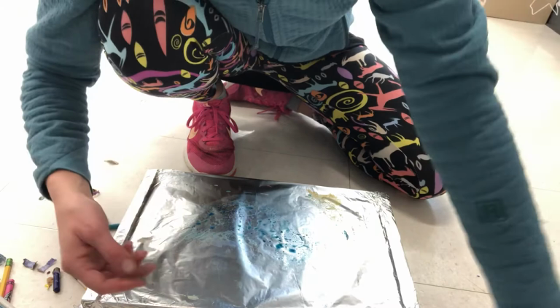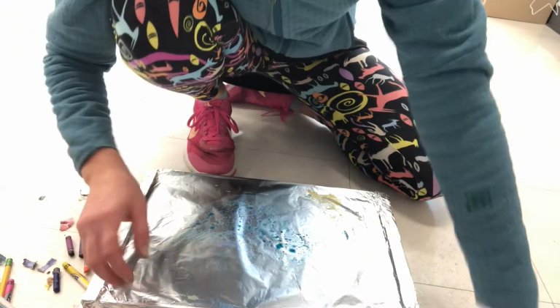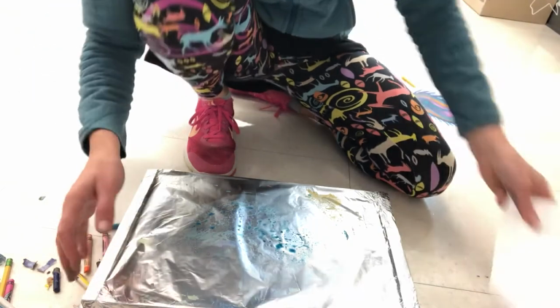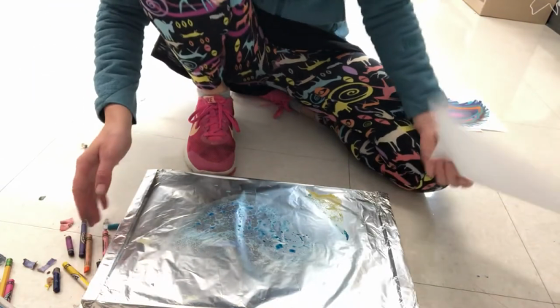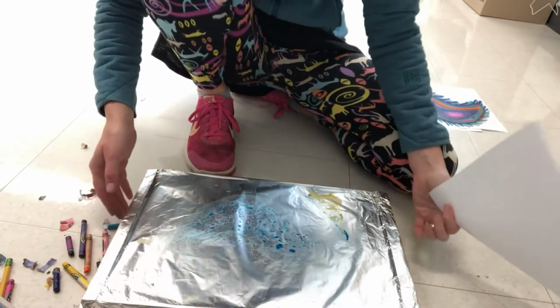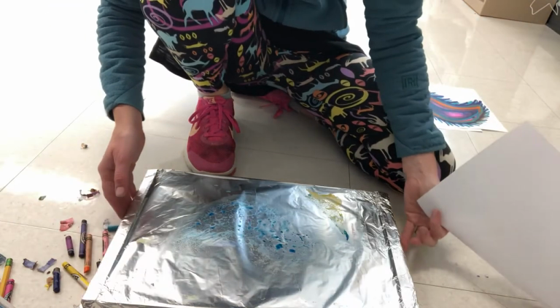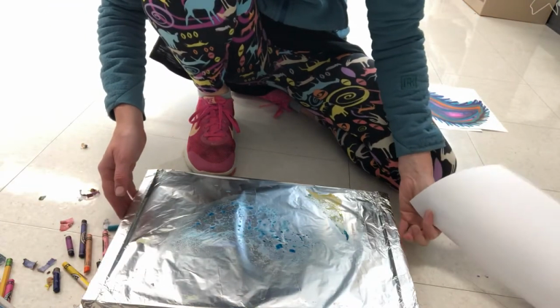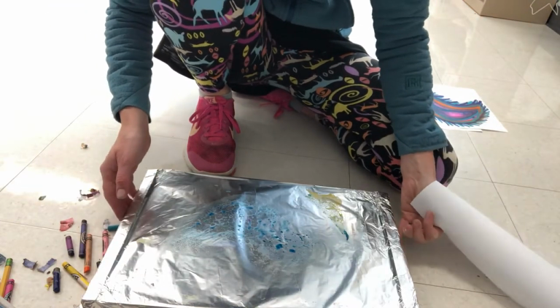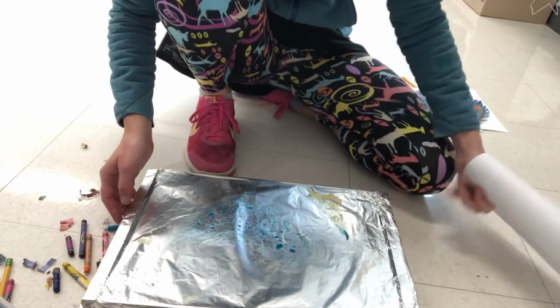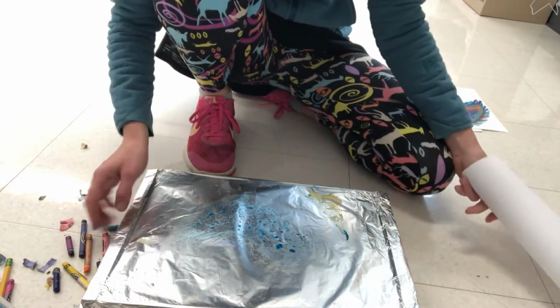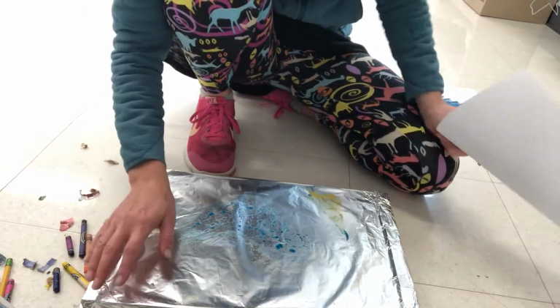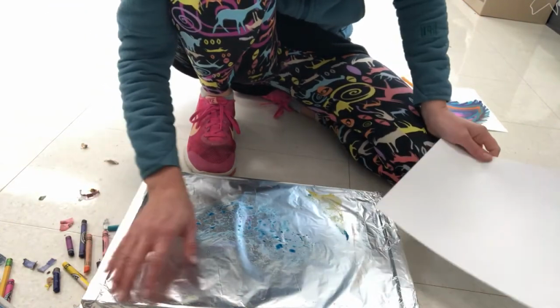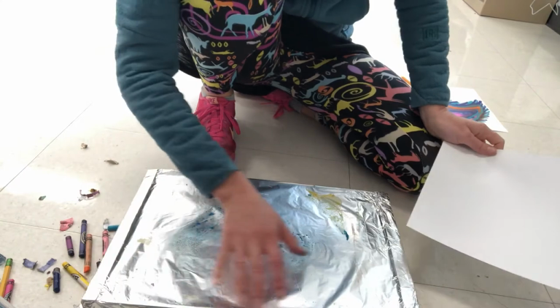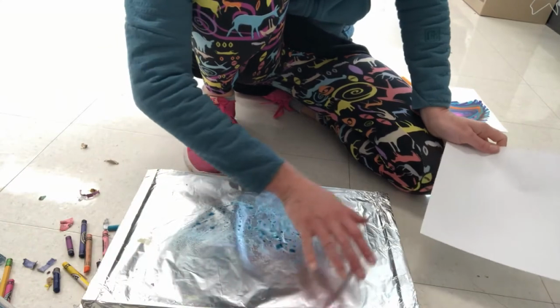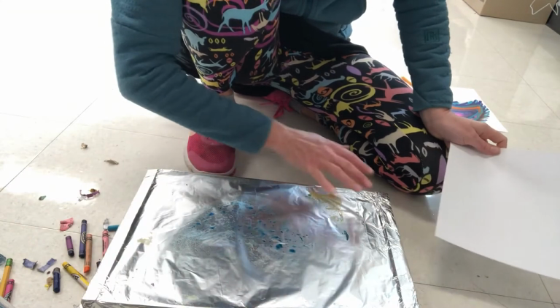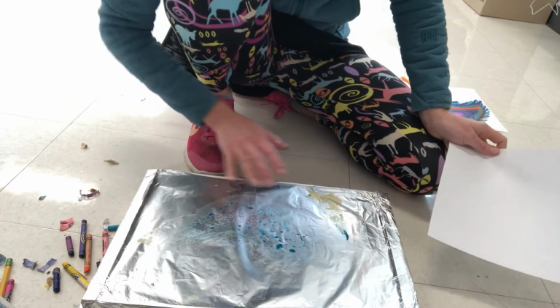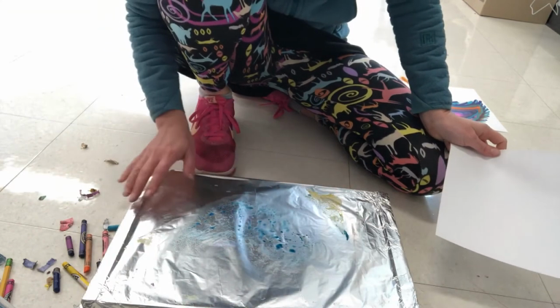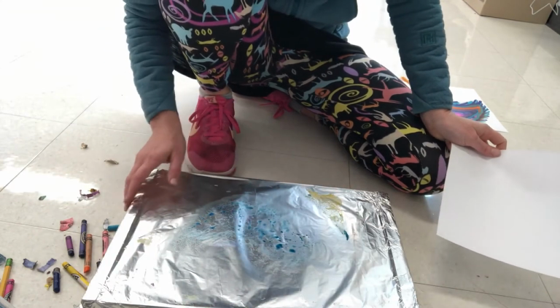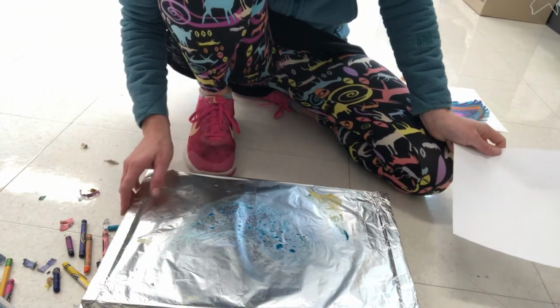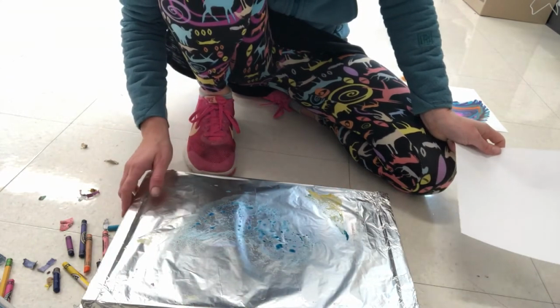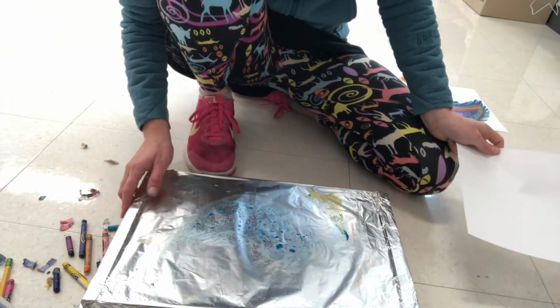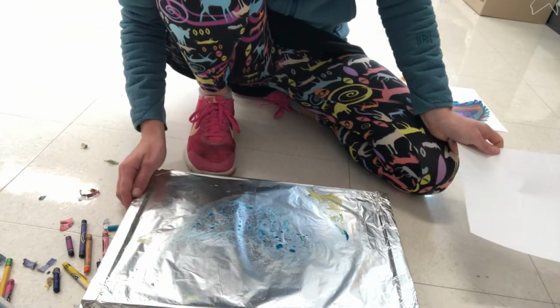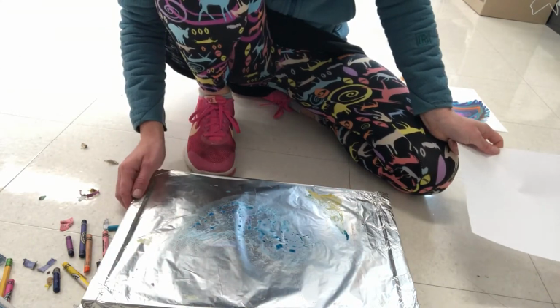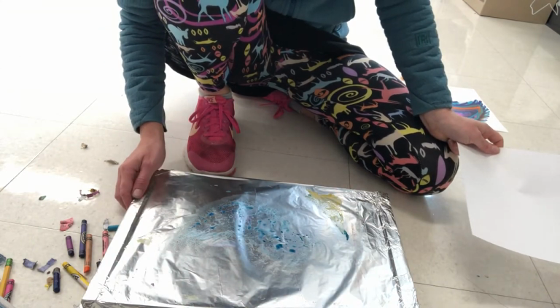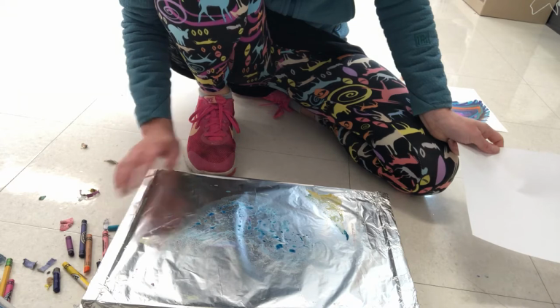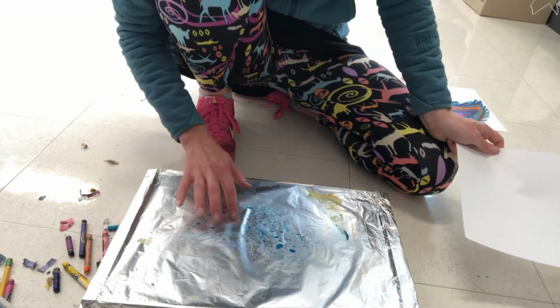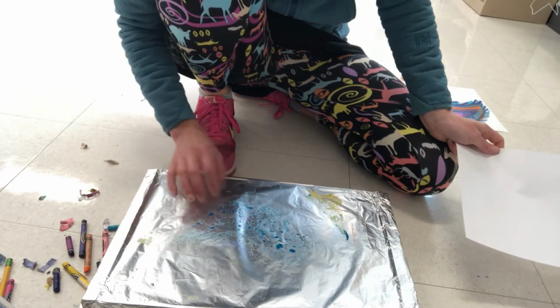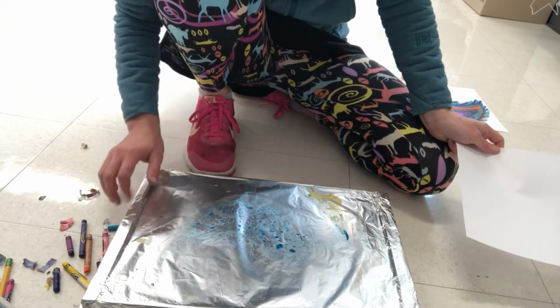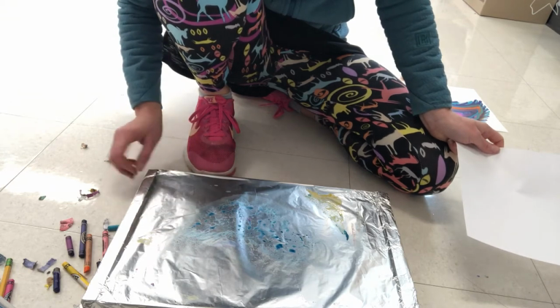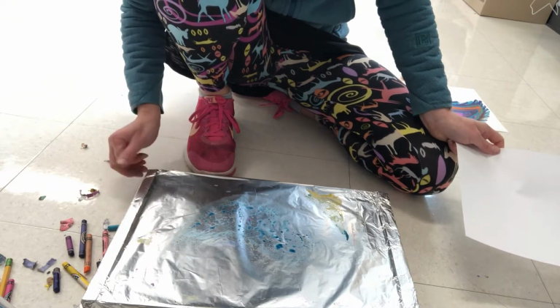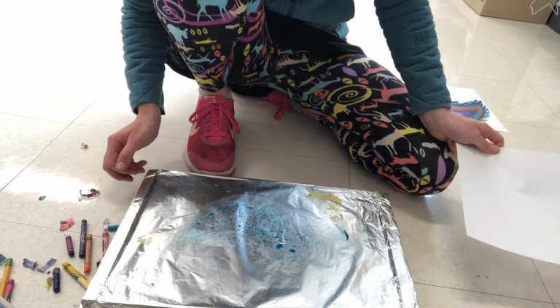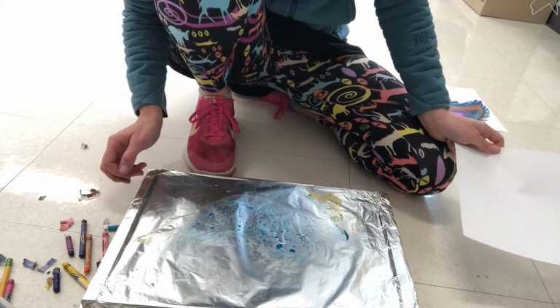The first thing you want to do with your warming tray is lay down some aluminum foil over the top of it so that you don't get wax on your warming tray.